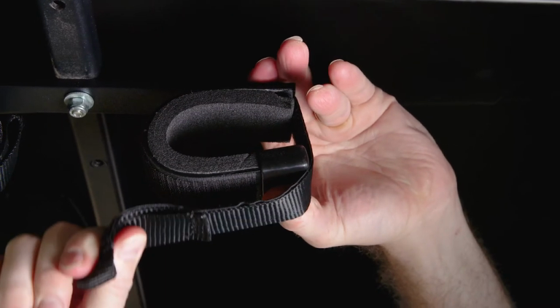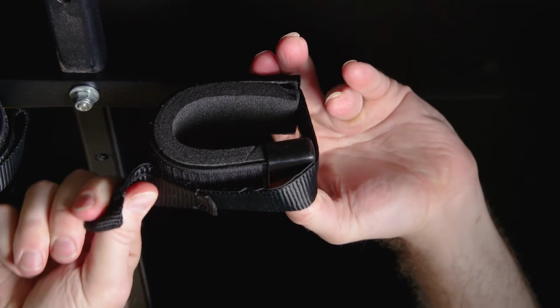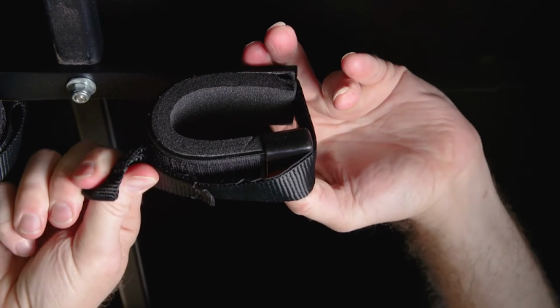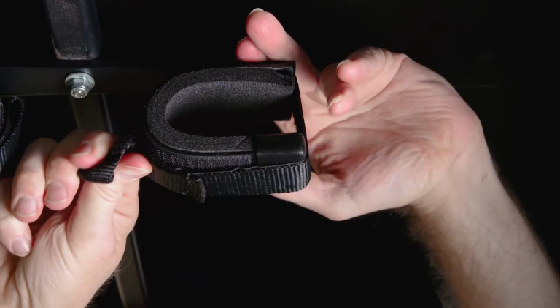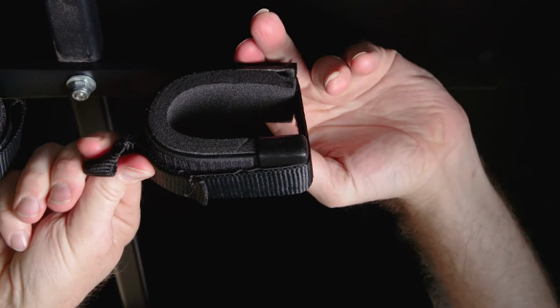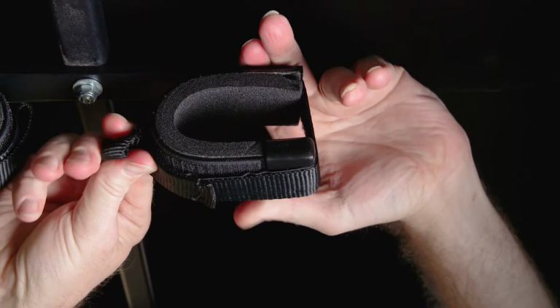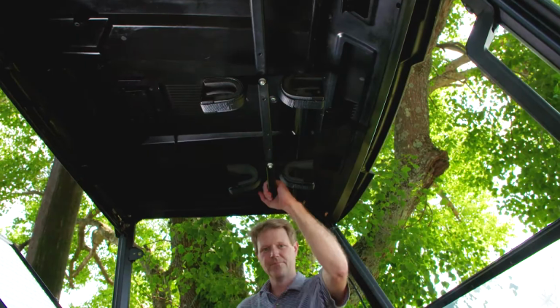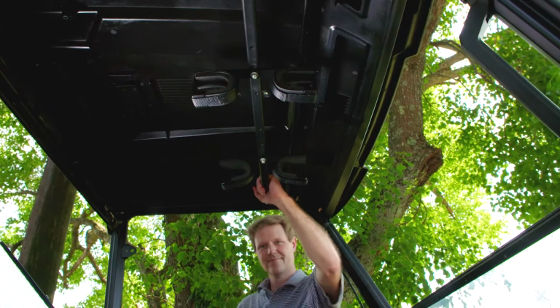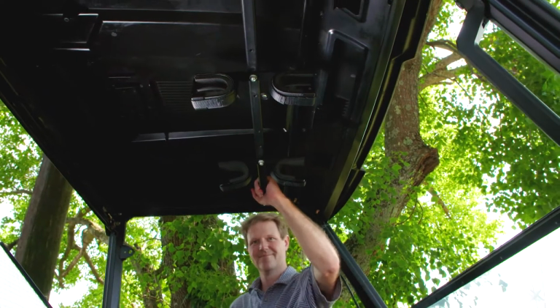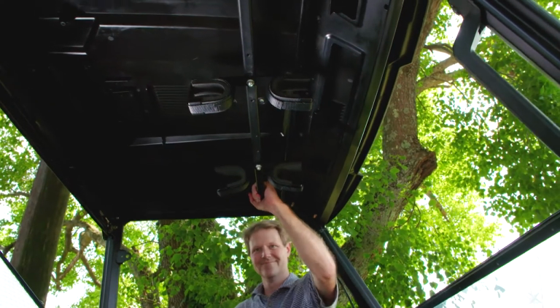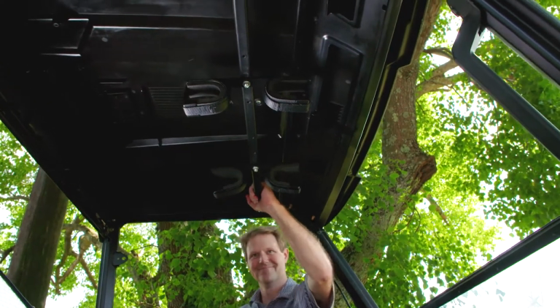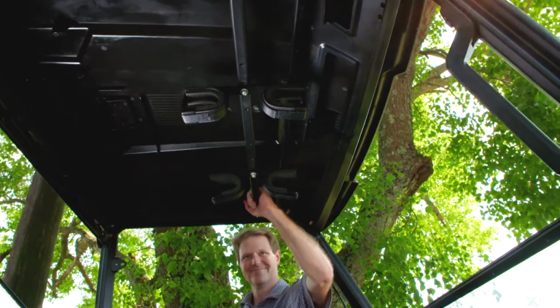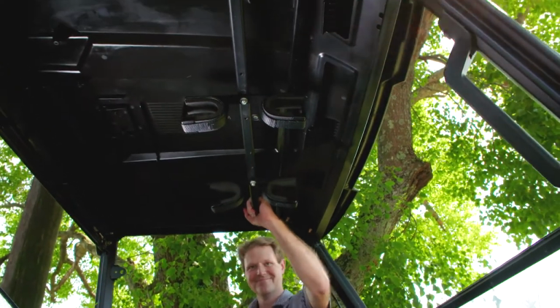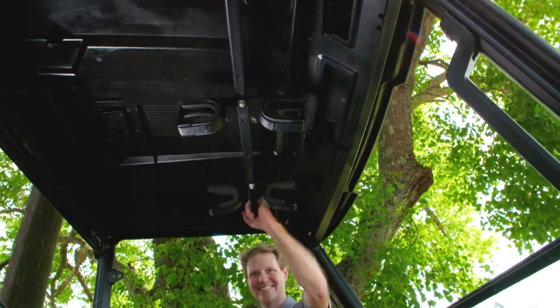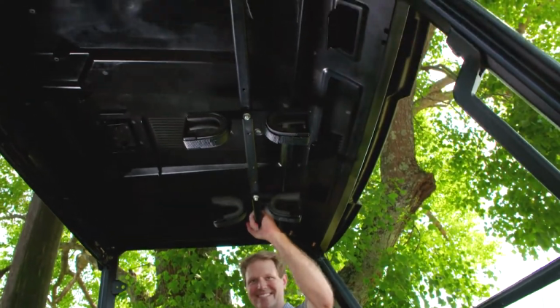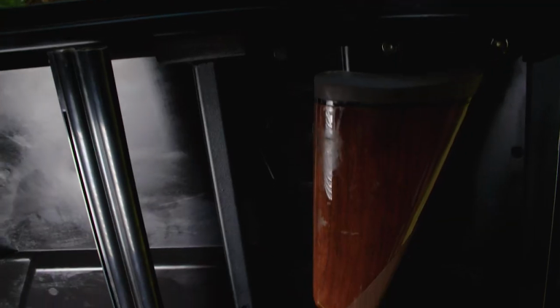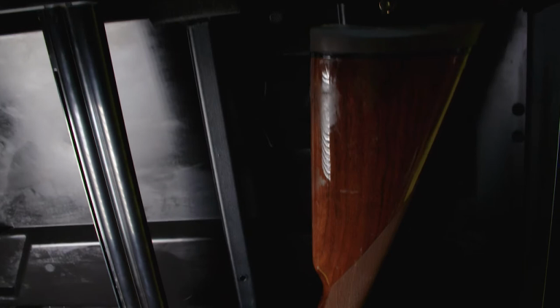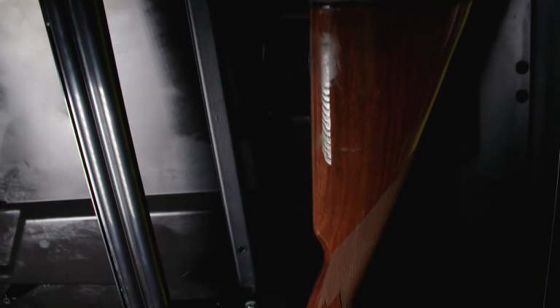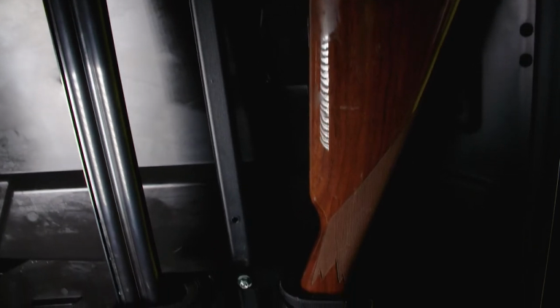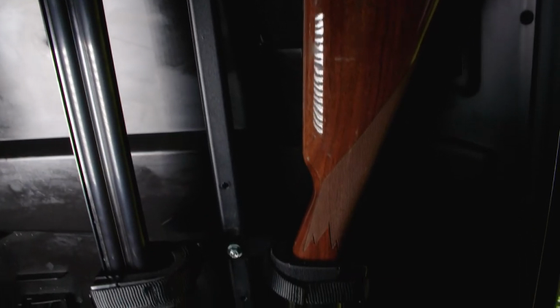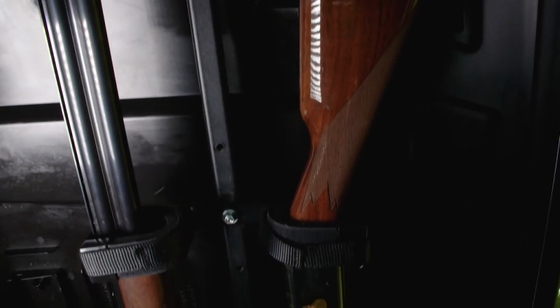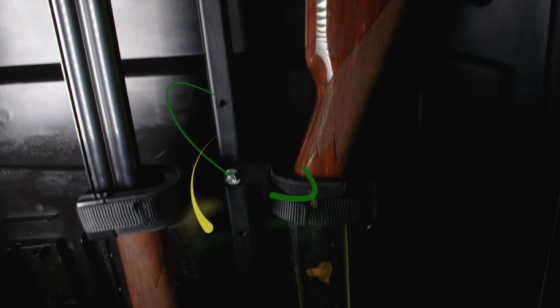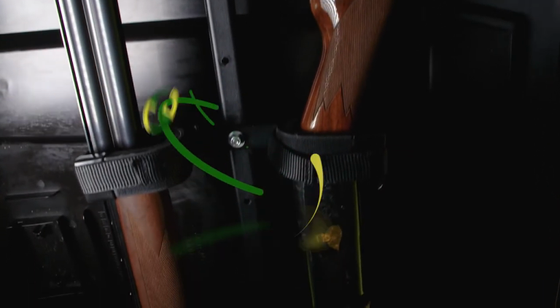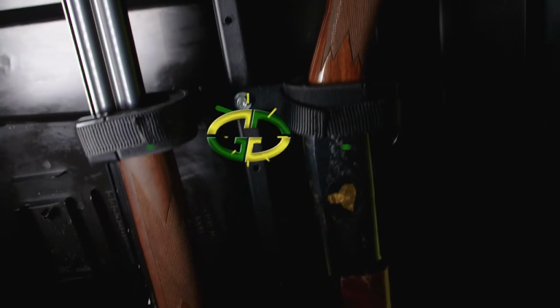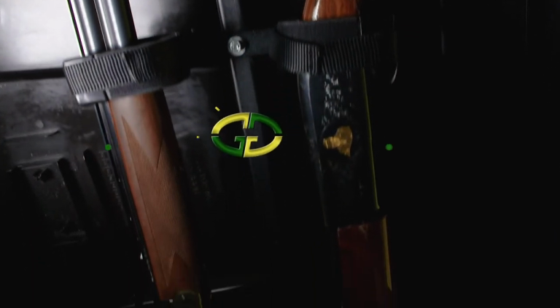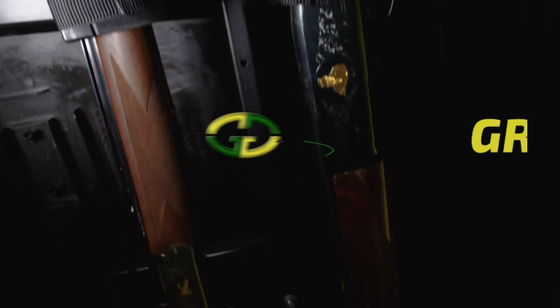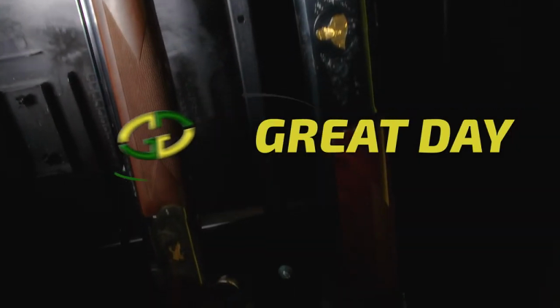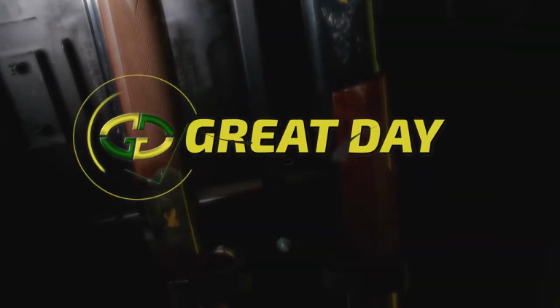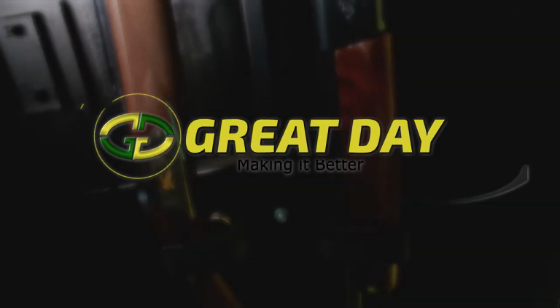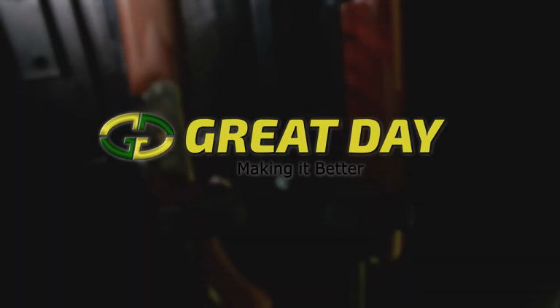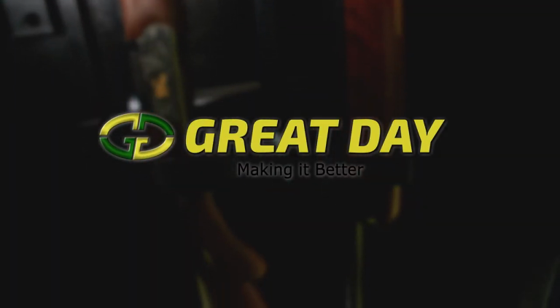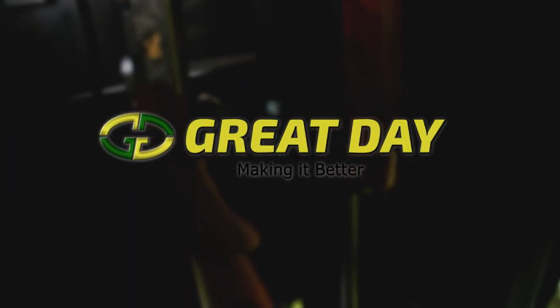The hardware is made of aircraft aluminum and will last a lifetime. Quick-draw overhead gun racks are proudly made in the U.S.A. by Great Day.